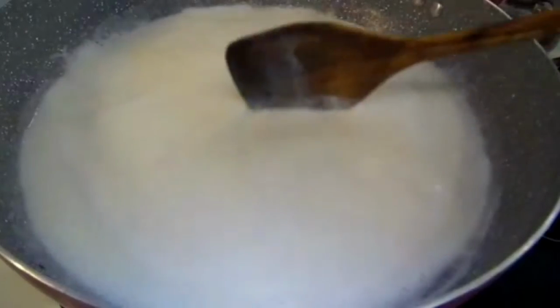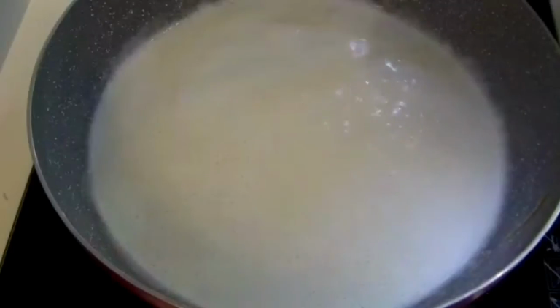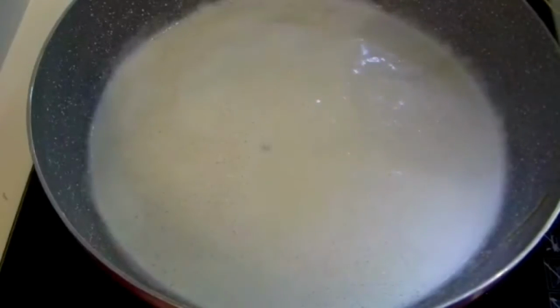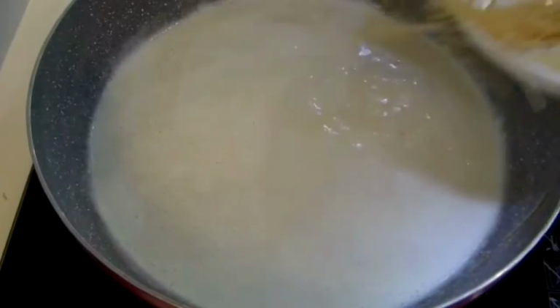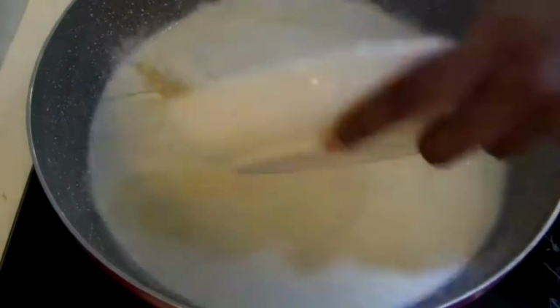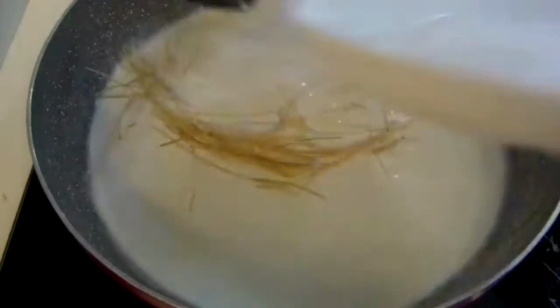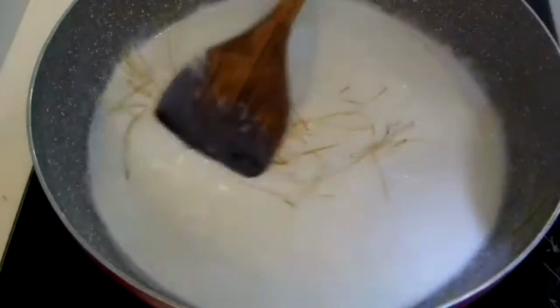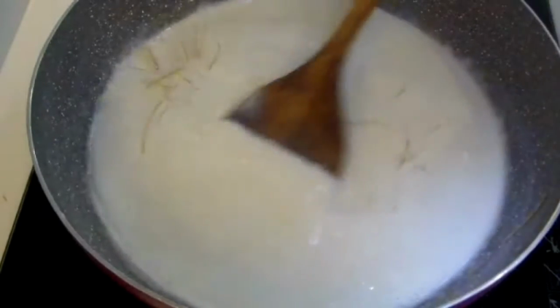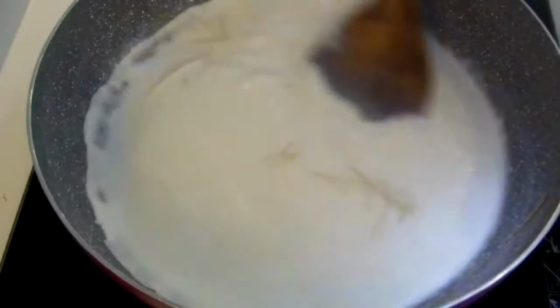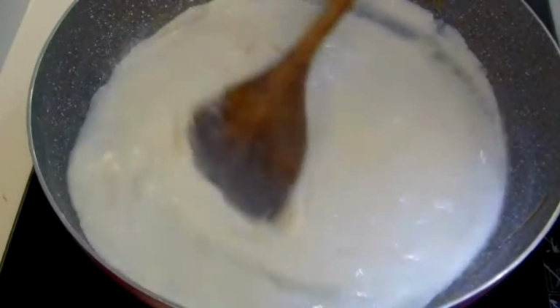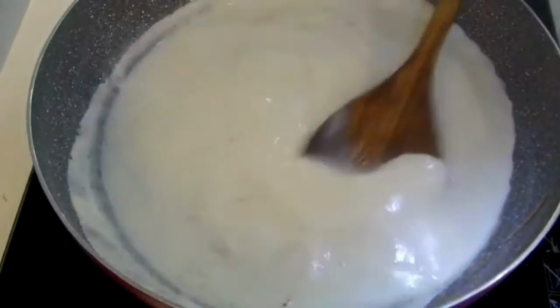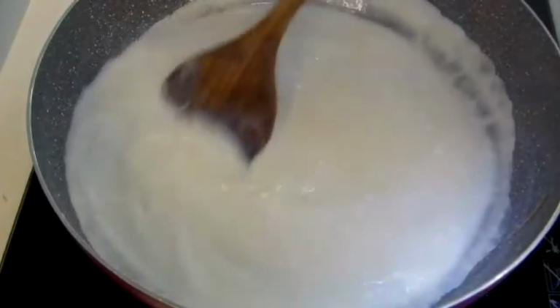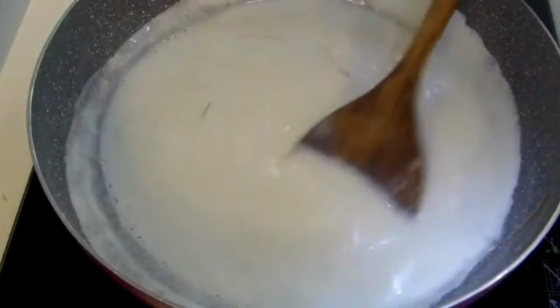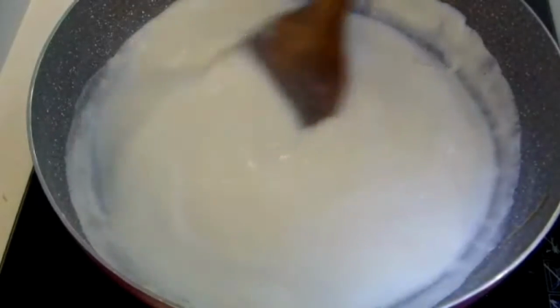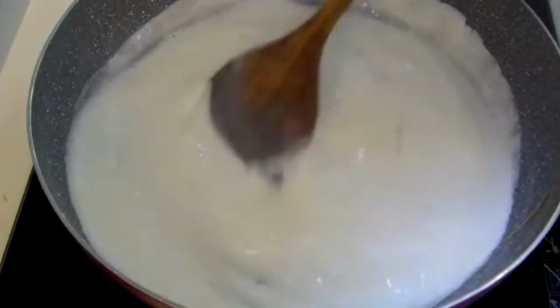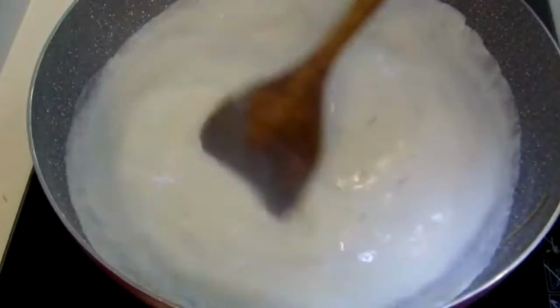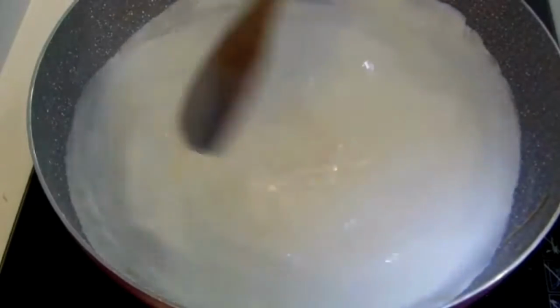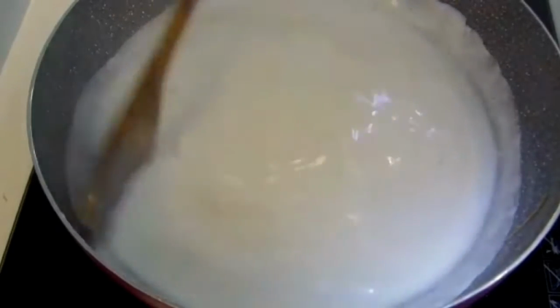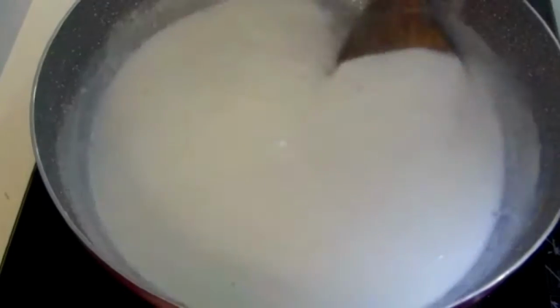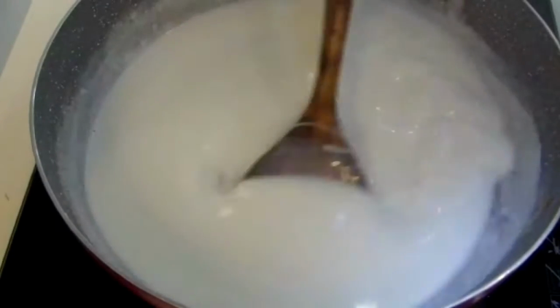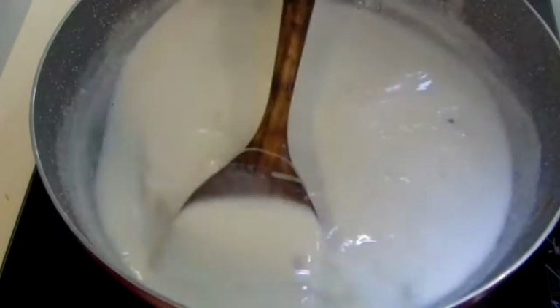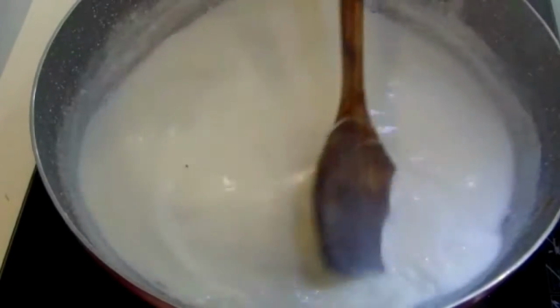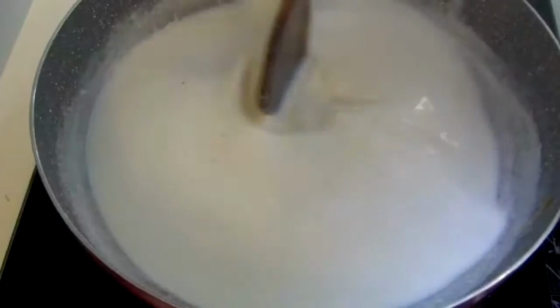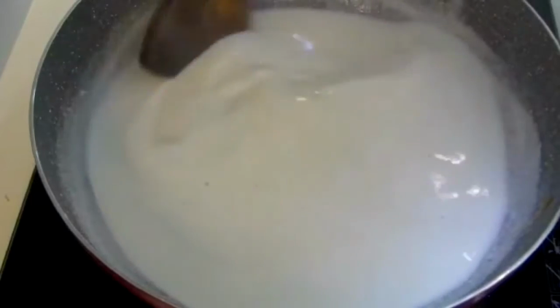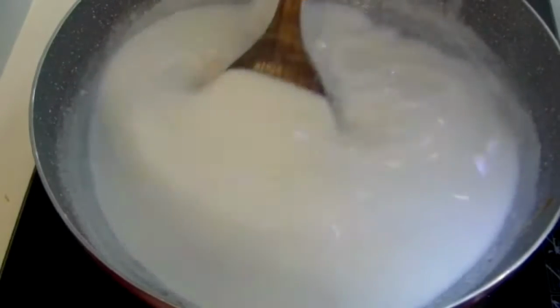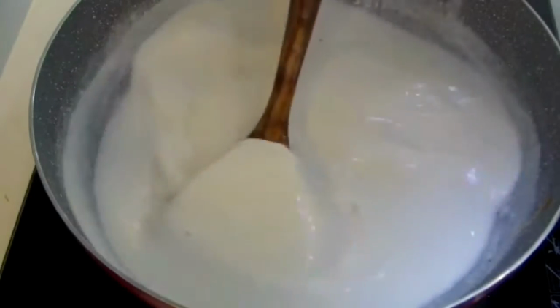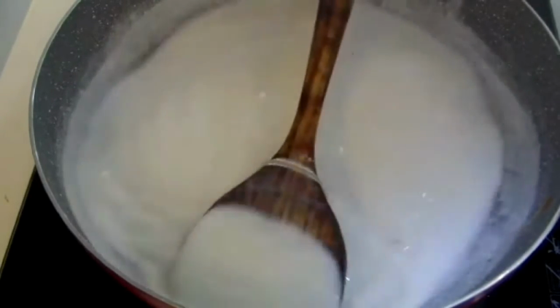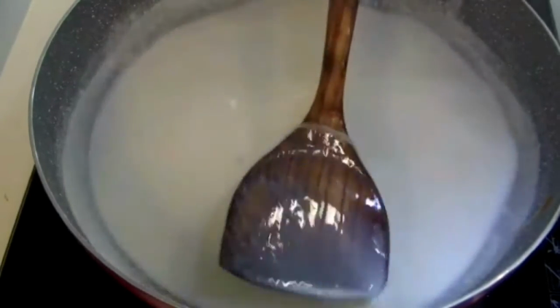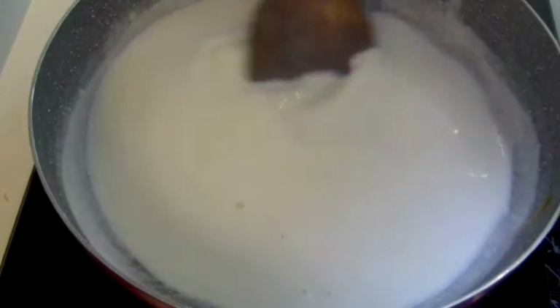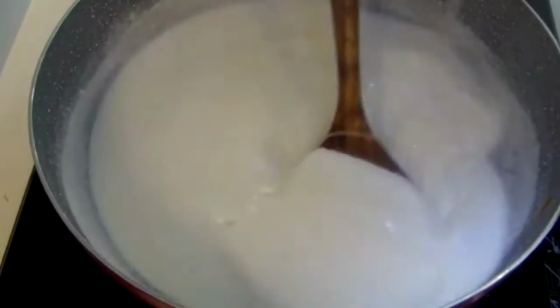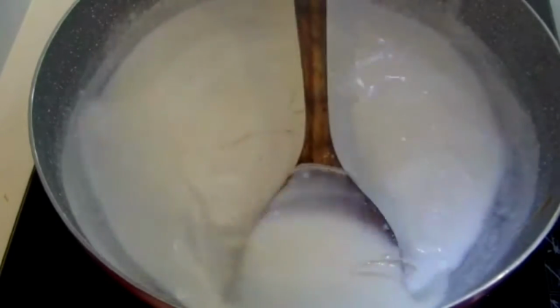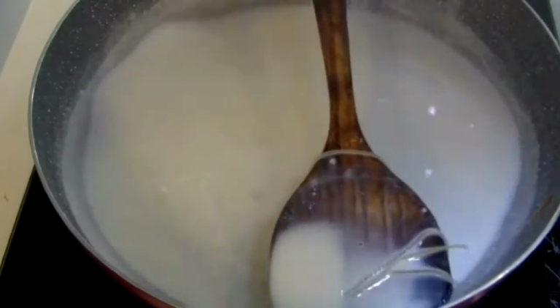Put in the vermicelli or semia. When it becomes translucent, that means the semia is cooked.